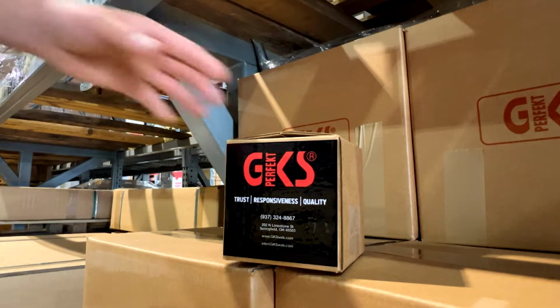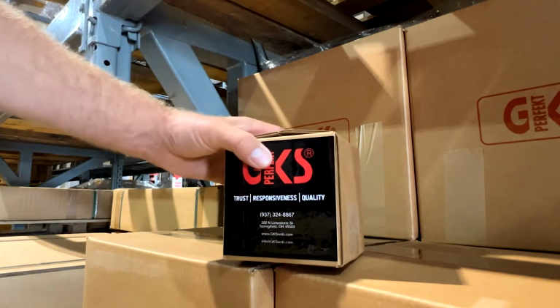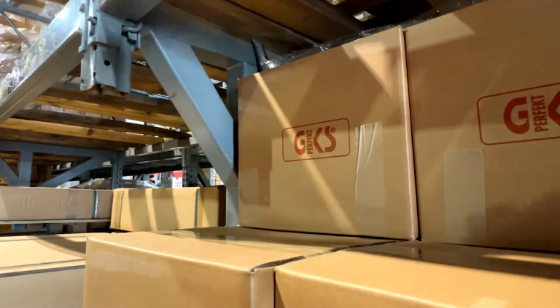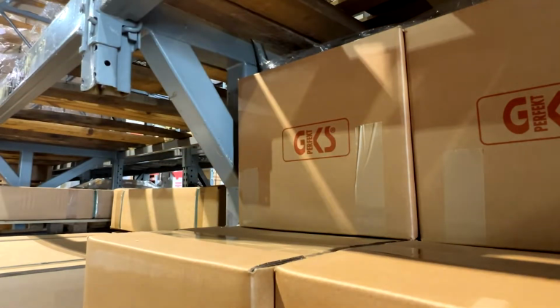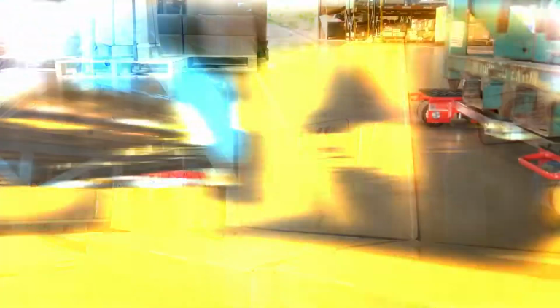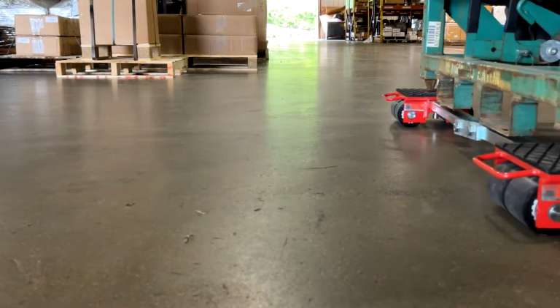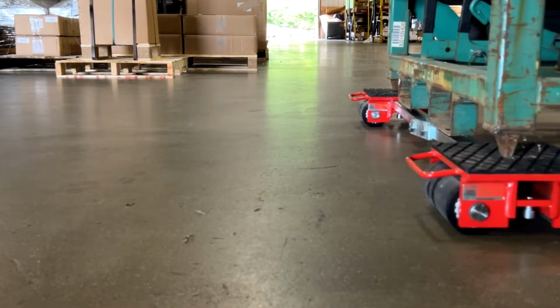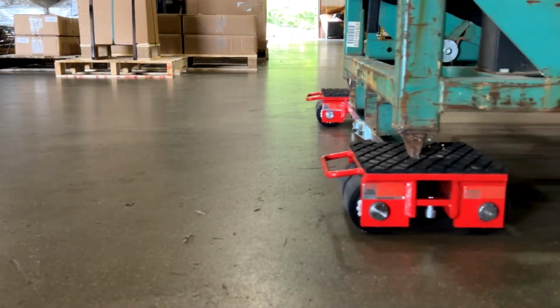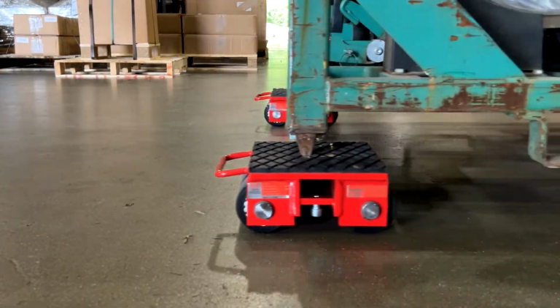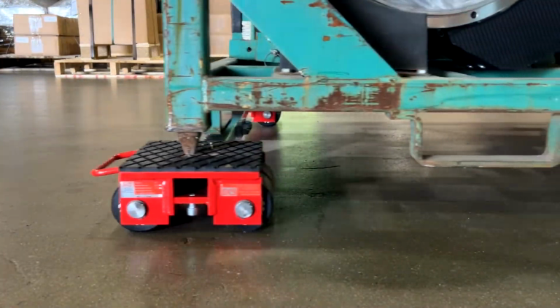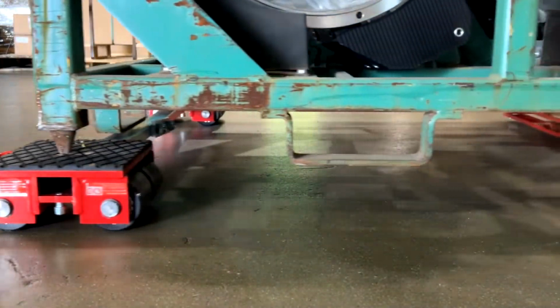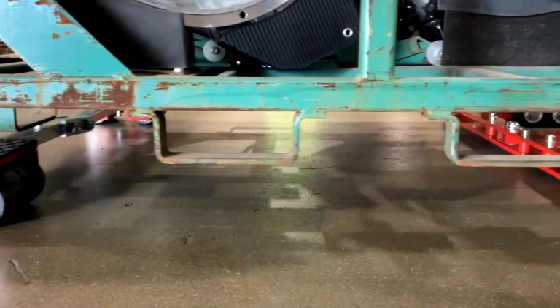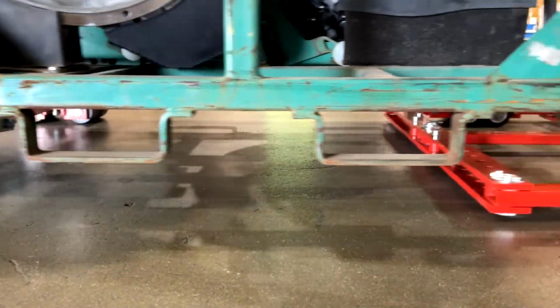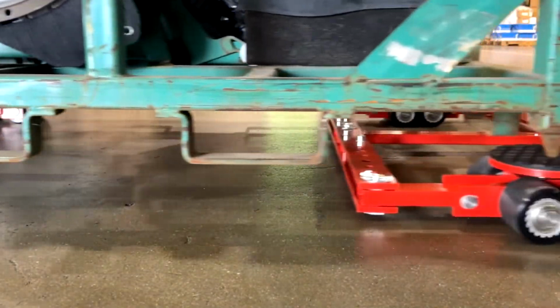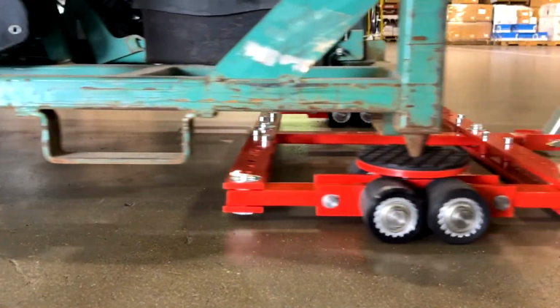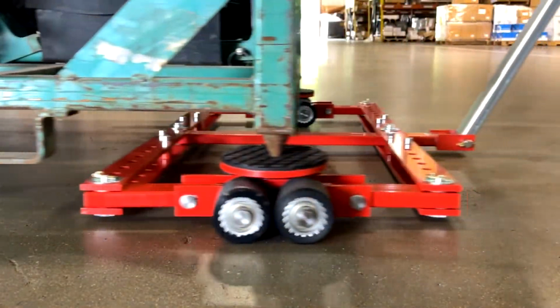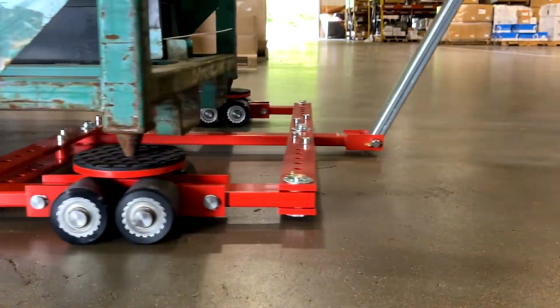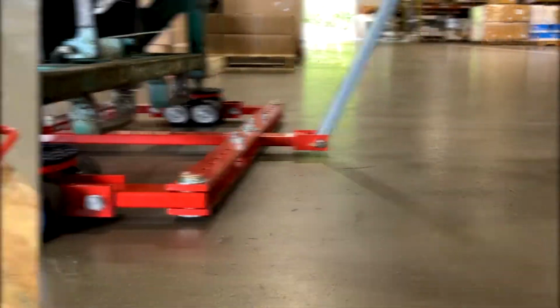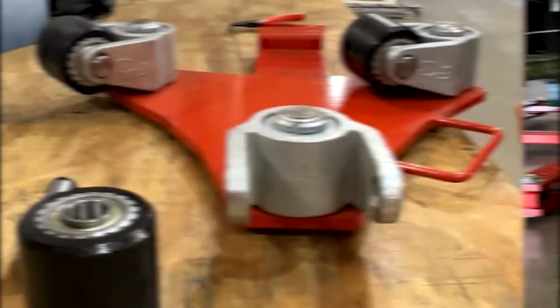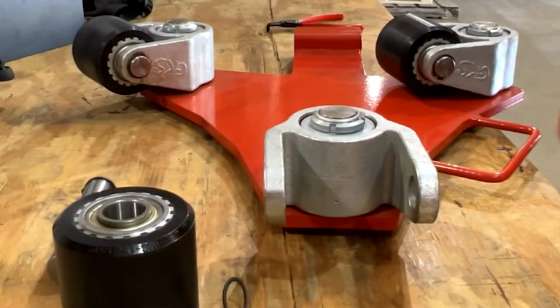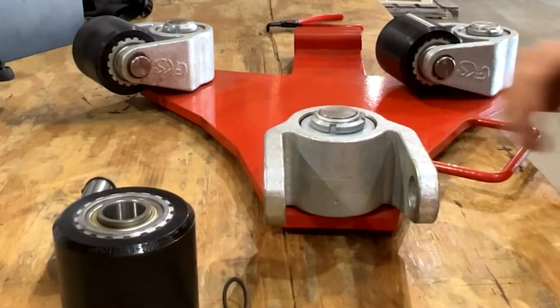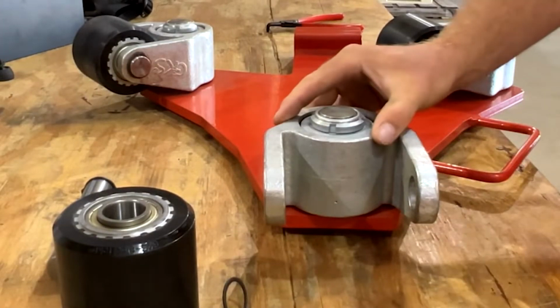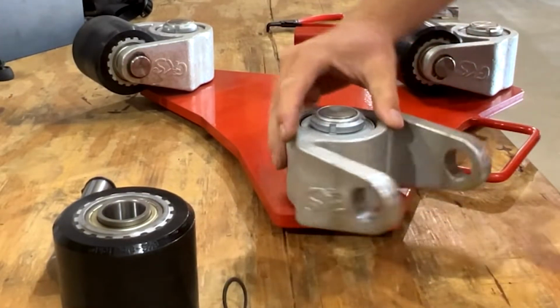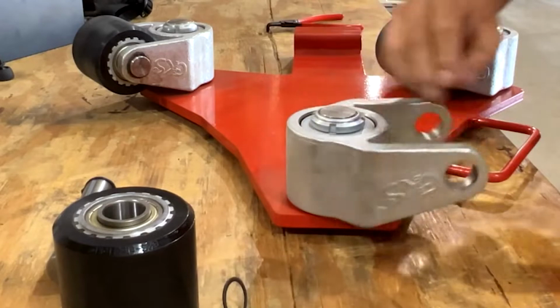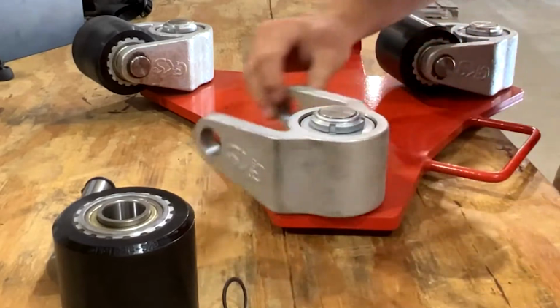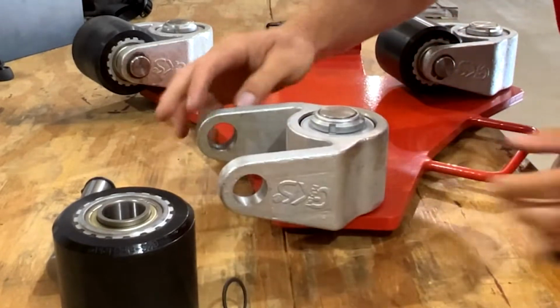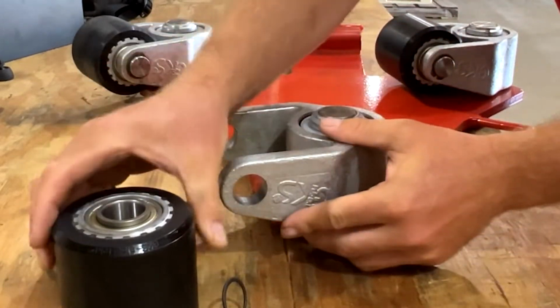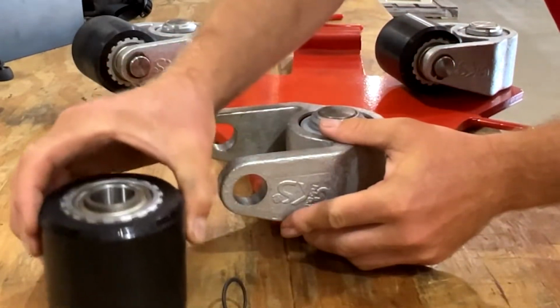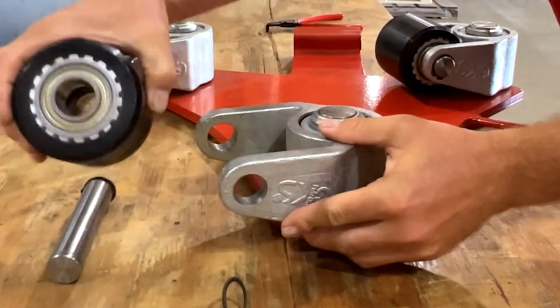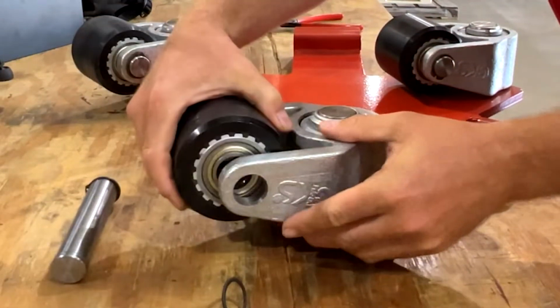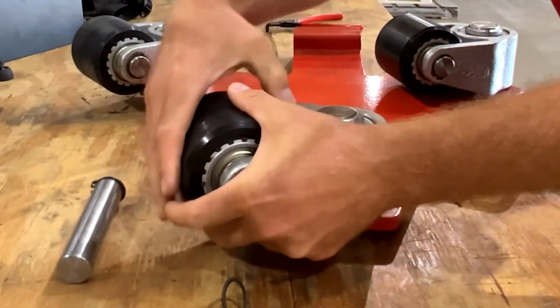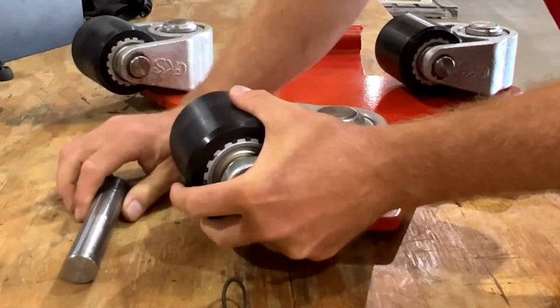GKS rollers come pre-installed on all equipment, allowing you to use your machine skates as soon as you receive them. If you need to replace your equipment's roller, it's as easy as pulling the old one off and sliding the new one back on.